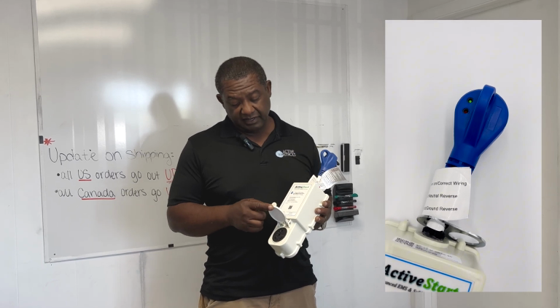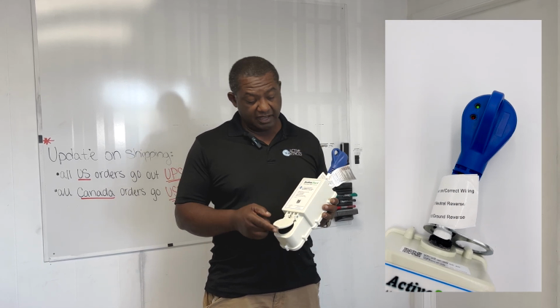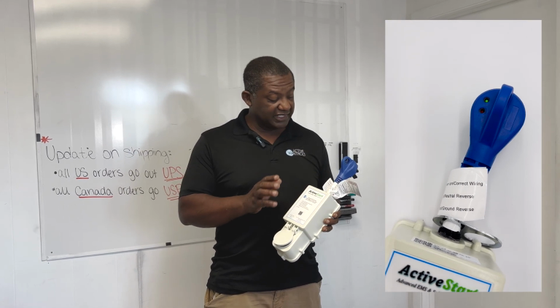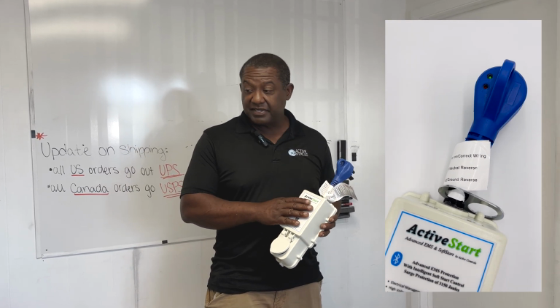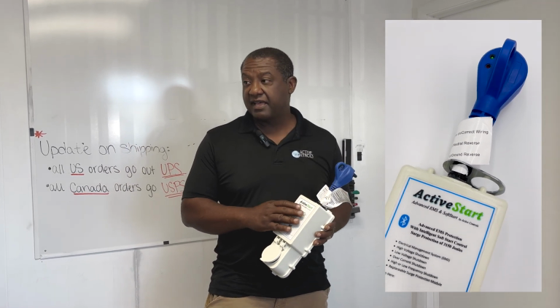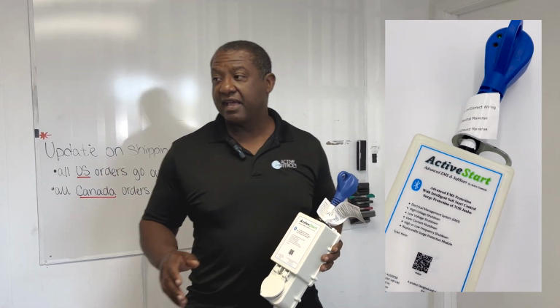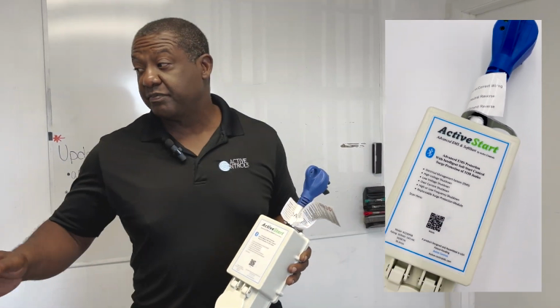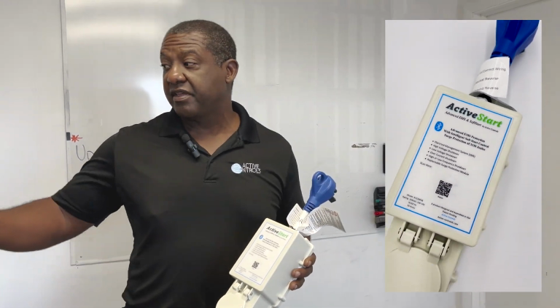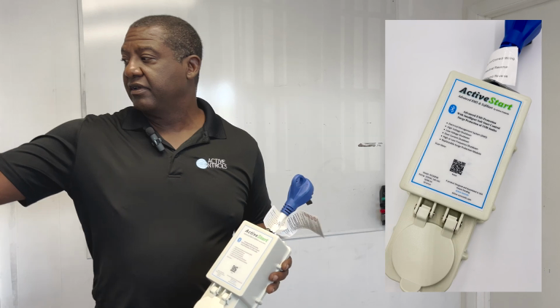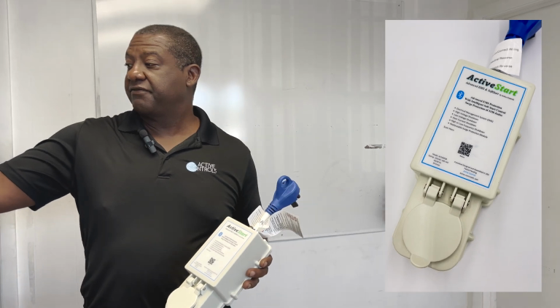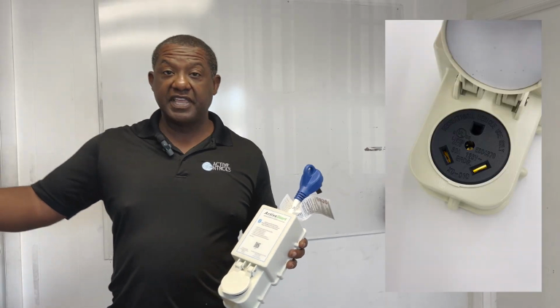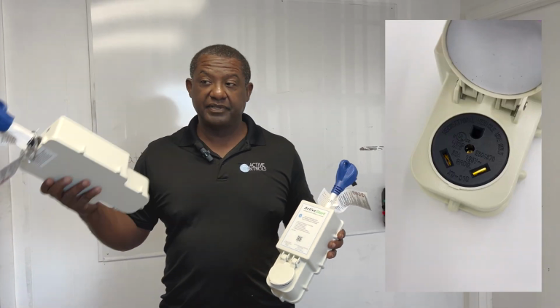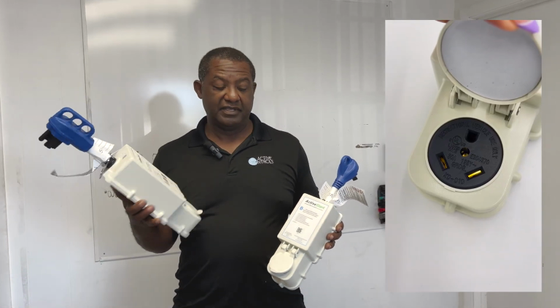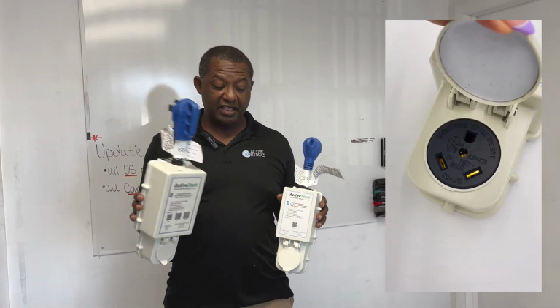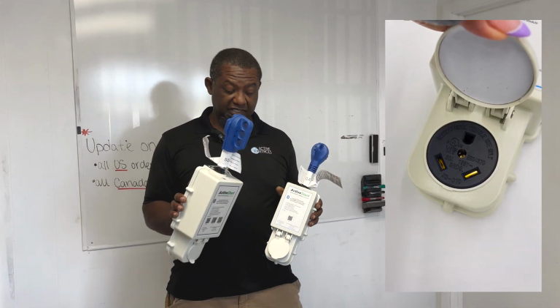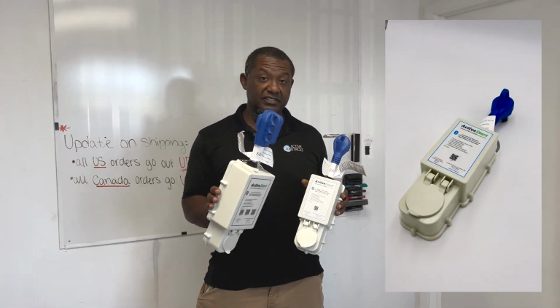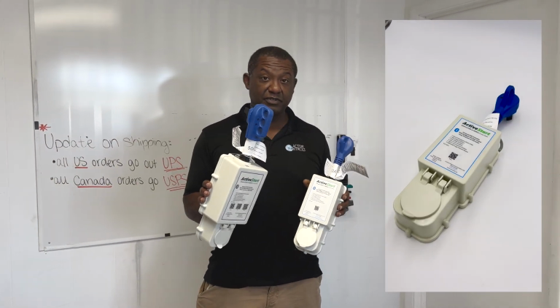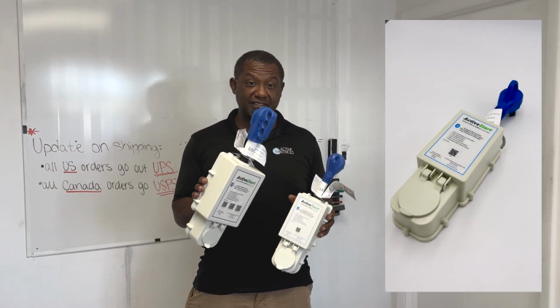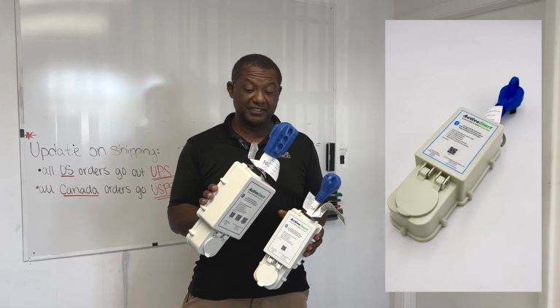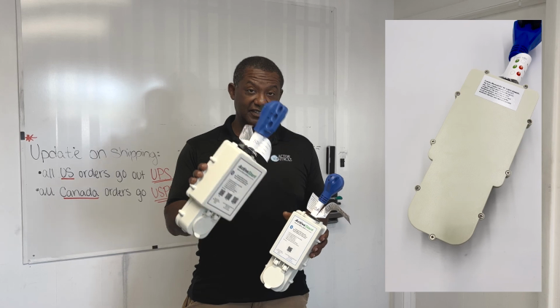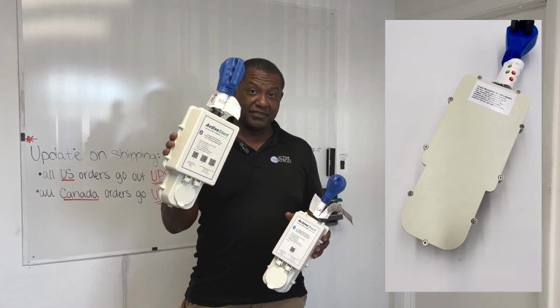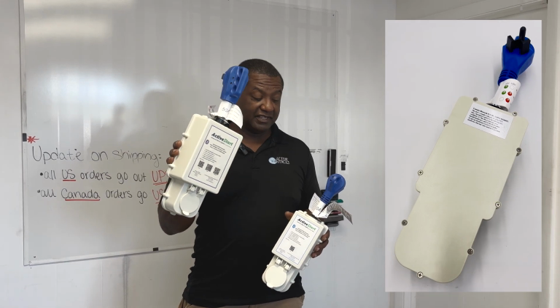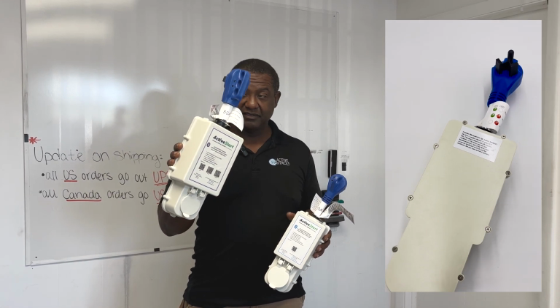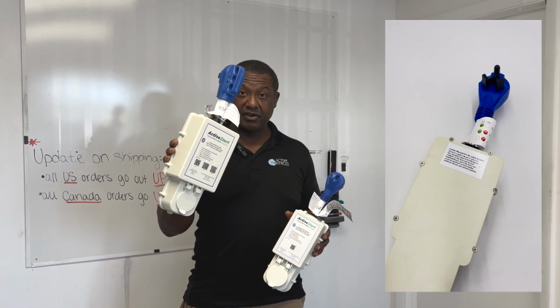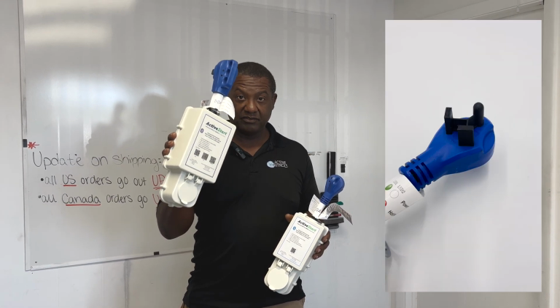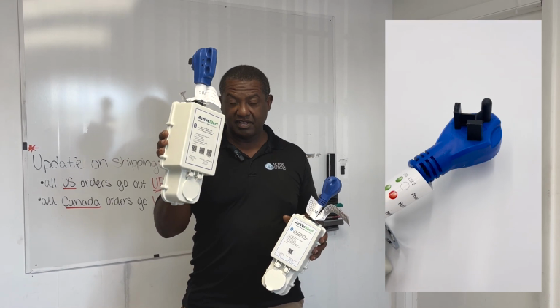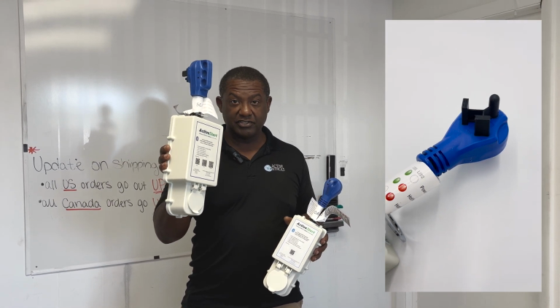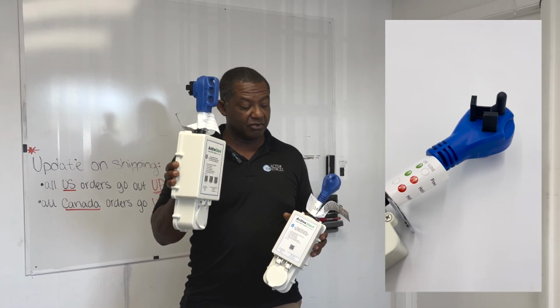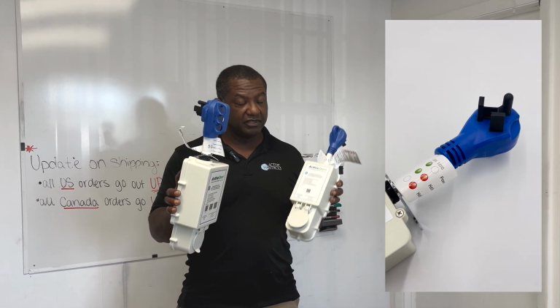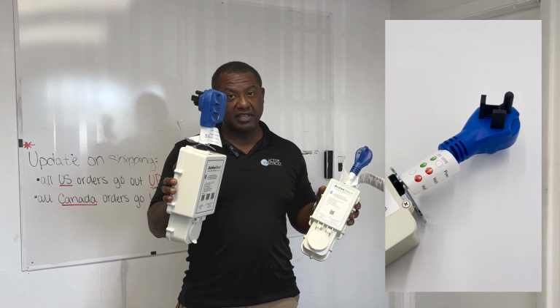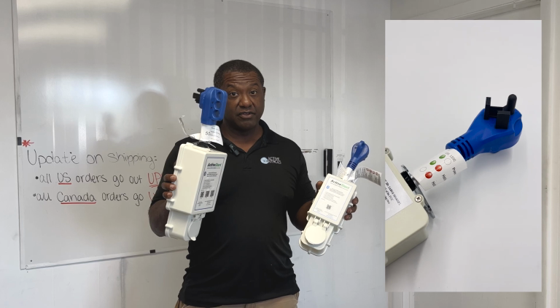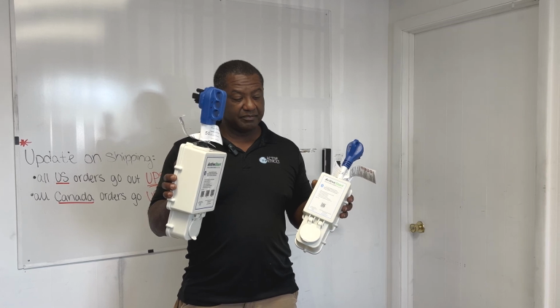It comes with the same design as its big brother, the 50 amp, and you can see the considerable size difference — 50 per leg, 100 amps total, versus 30 amps.